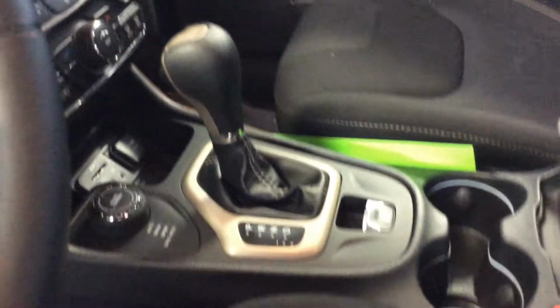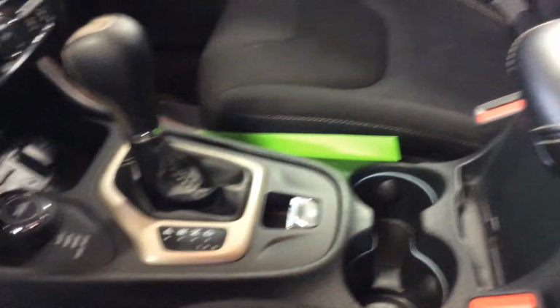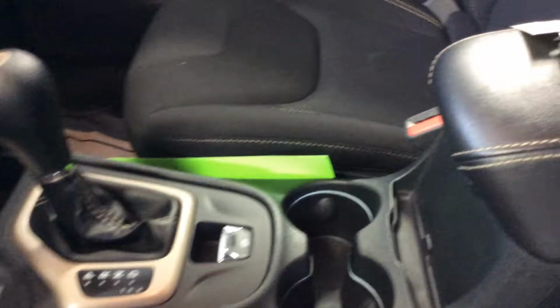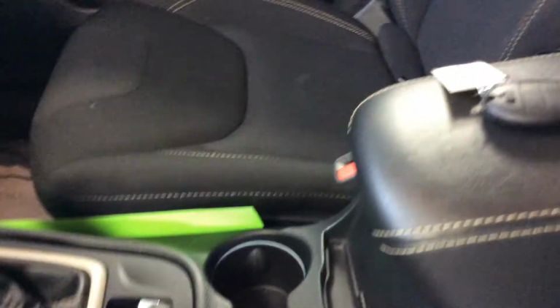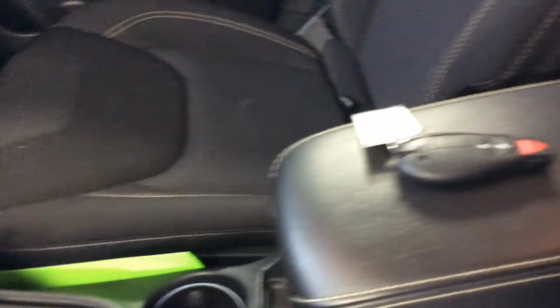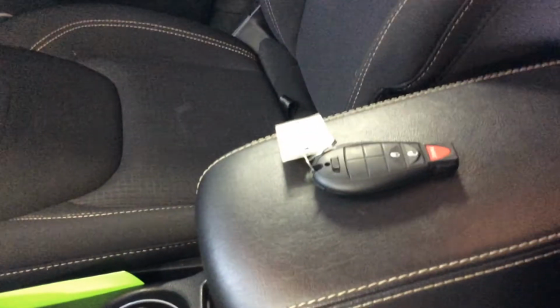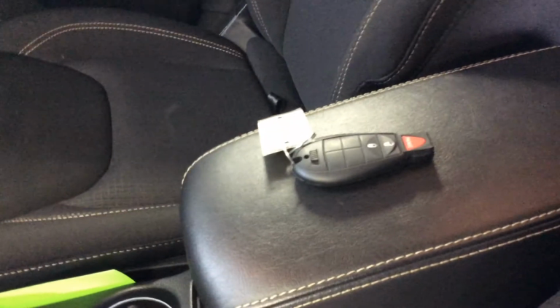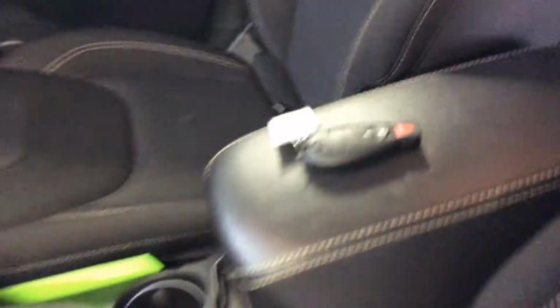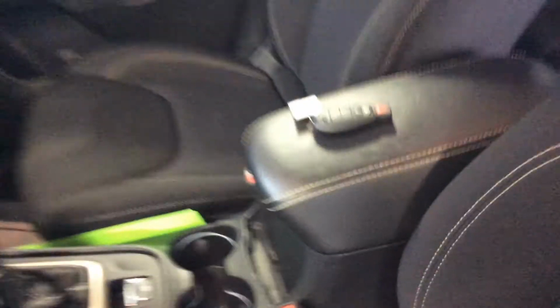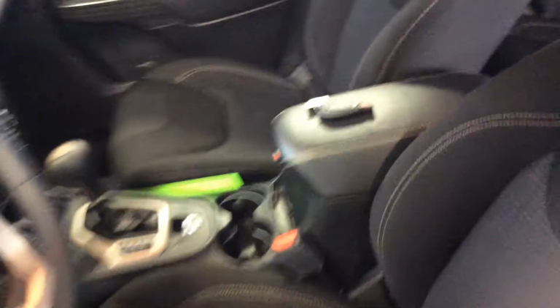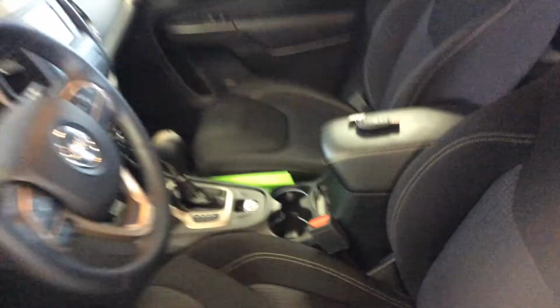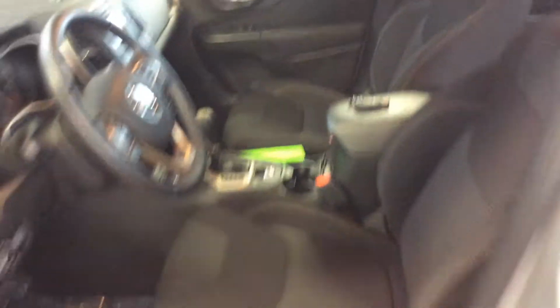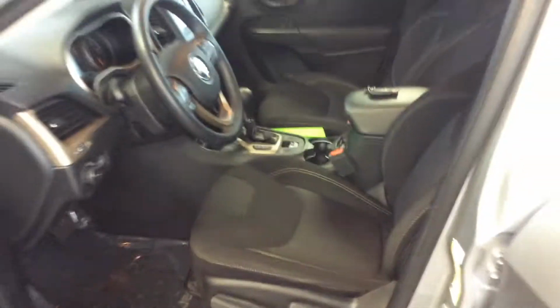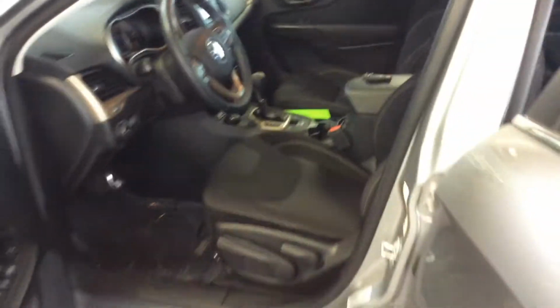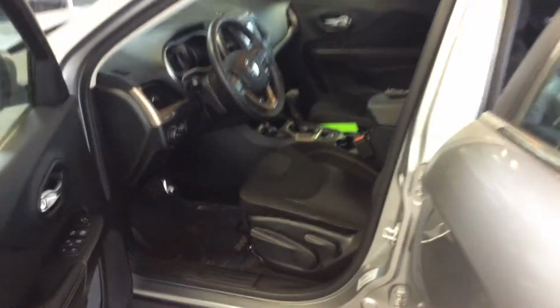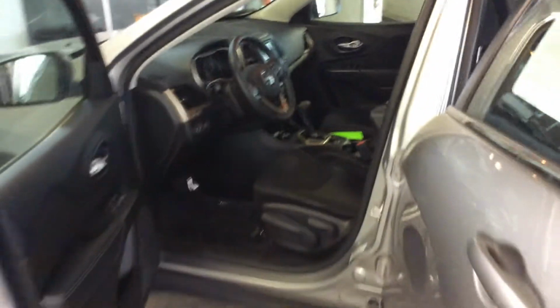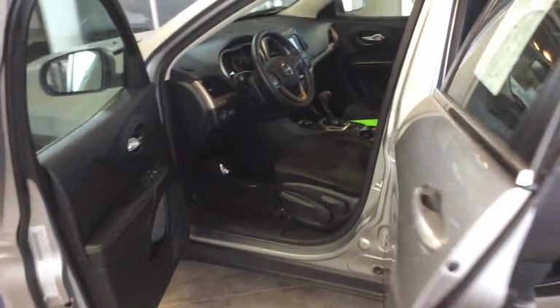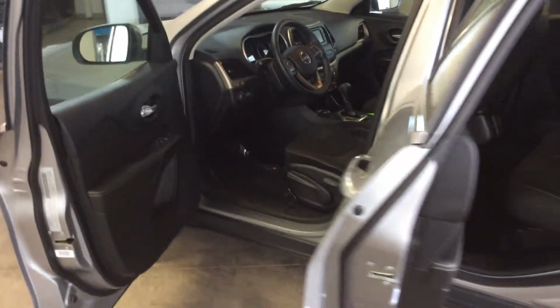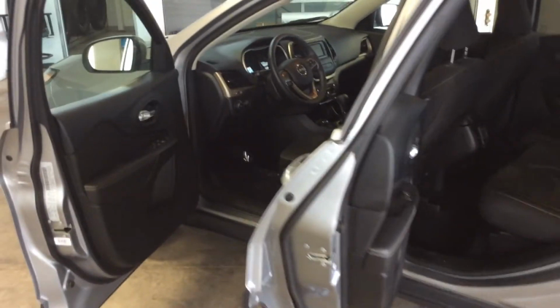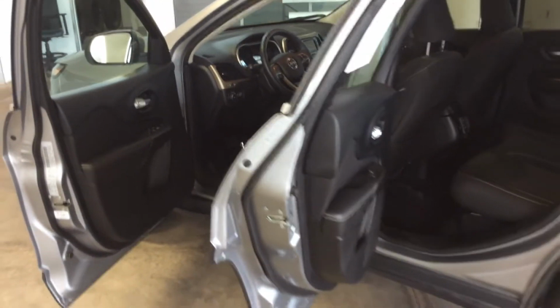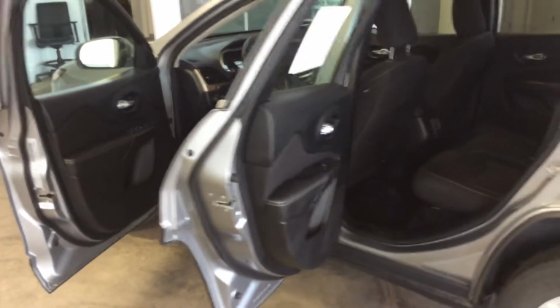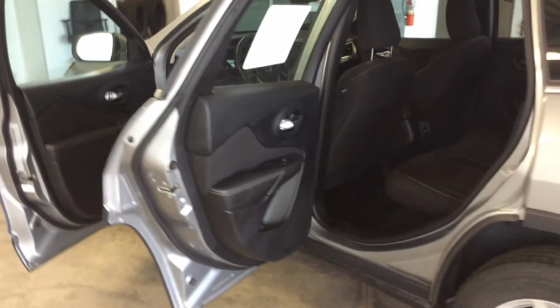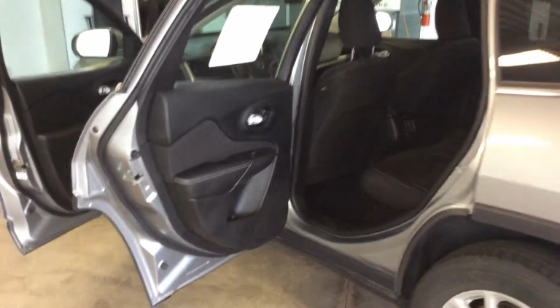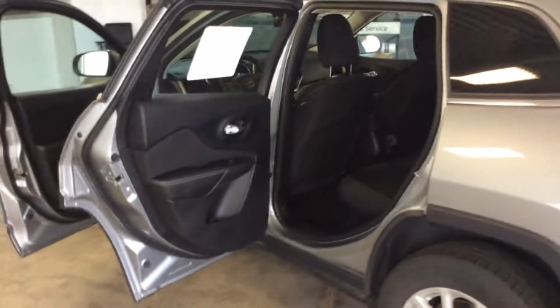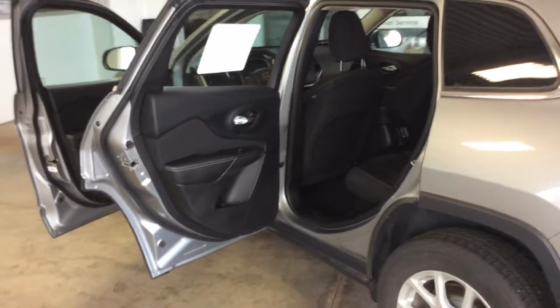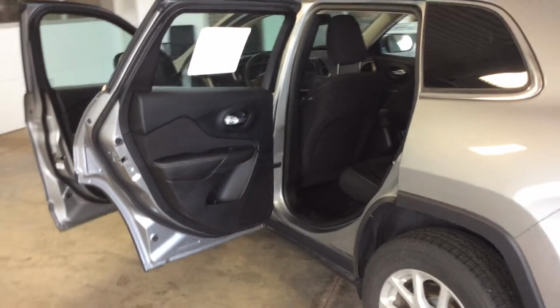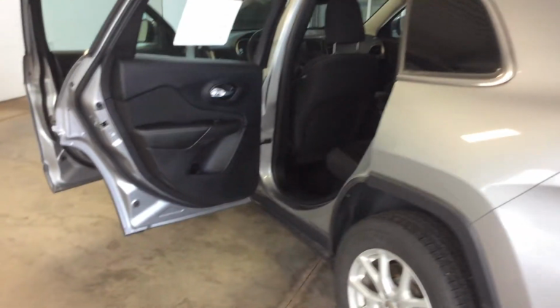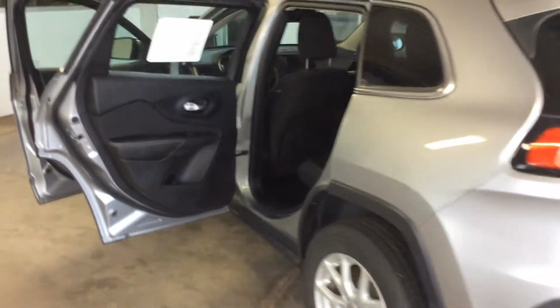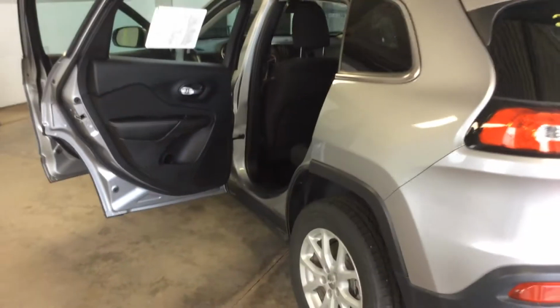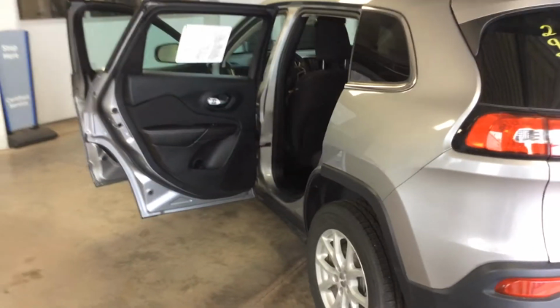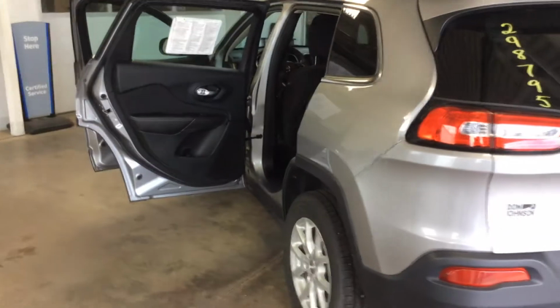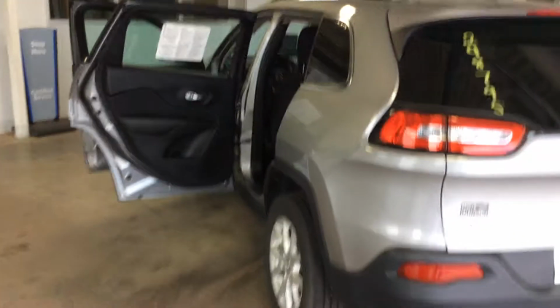Automatic transmission. Keyless remote entry from the factory. Once again, this is a 2016 Jeep Grand Cherokee Latitude 4-wheel drive SUV with just over 22,000 miles on it.